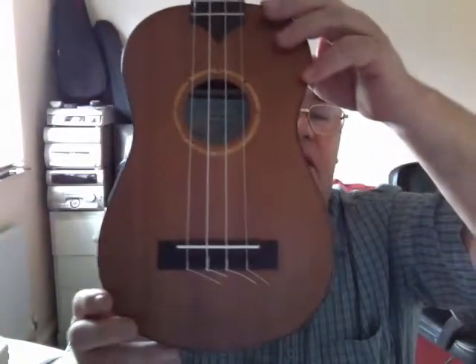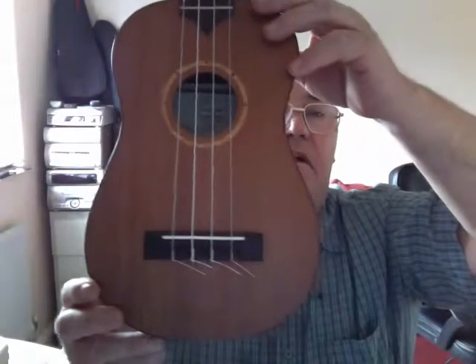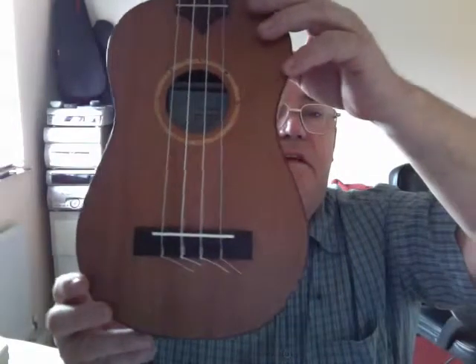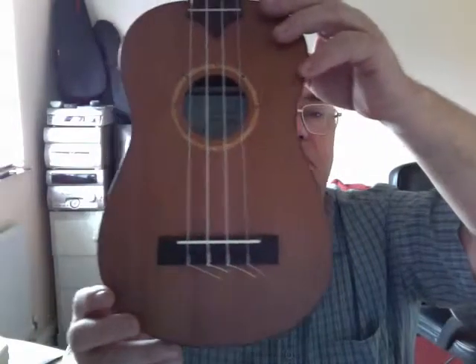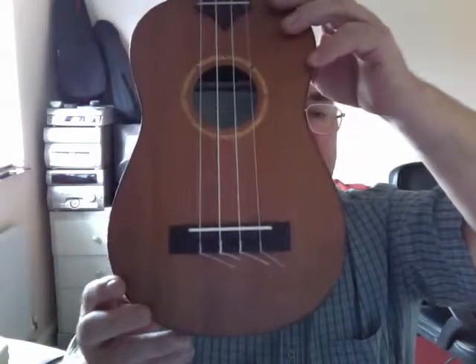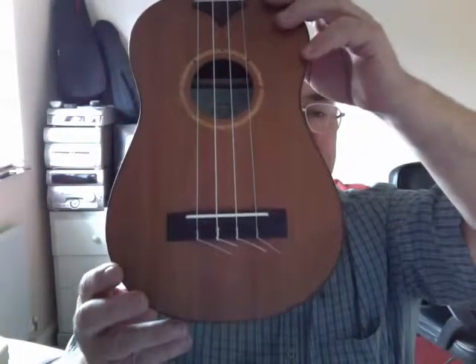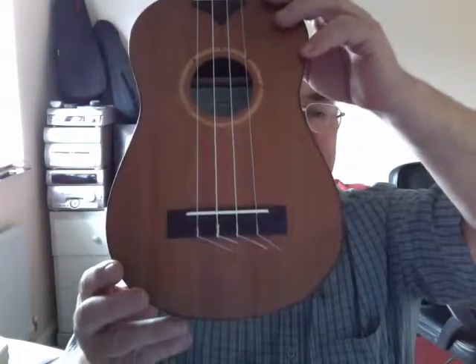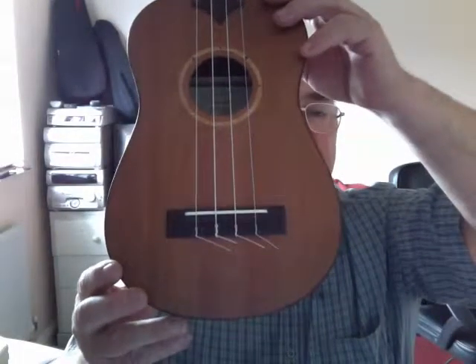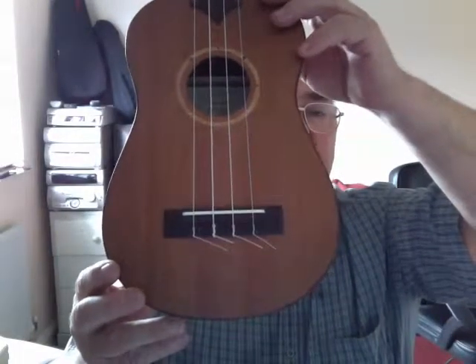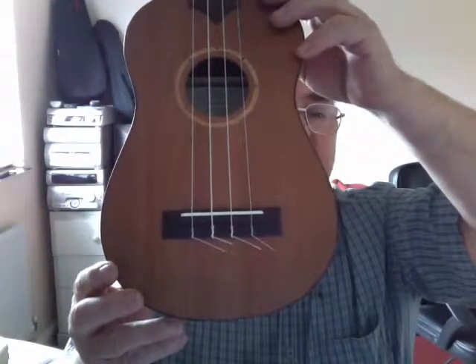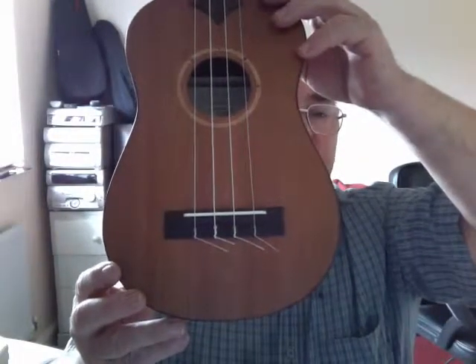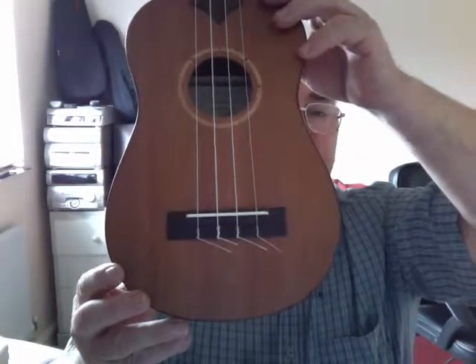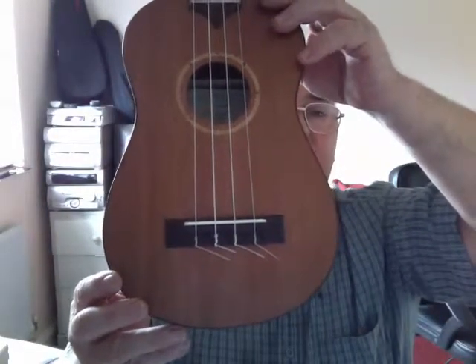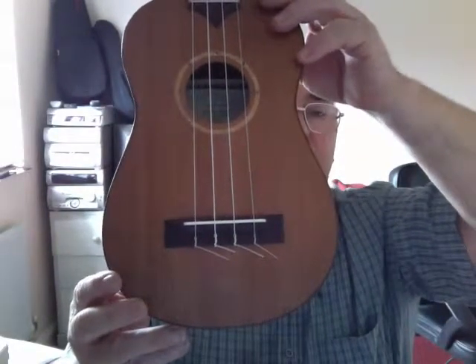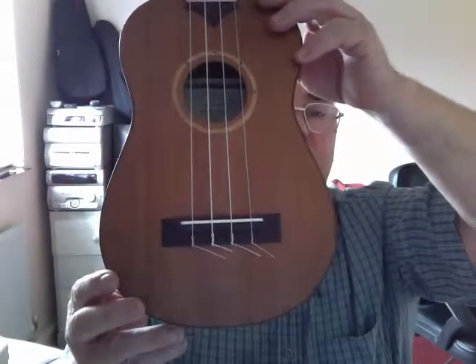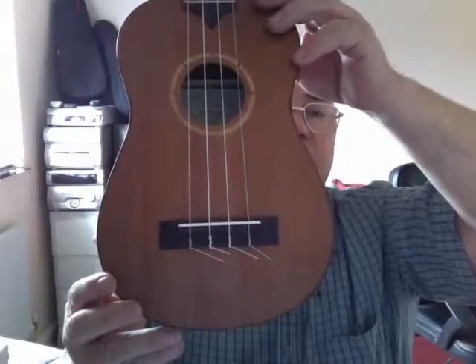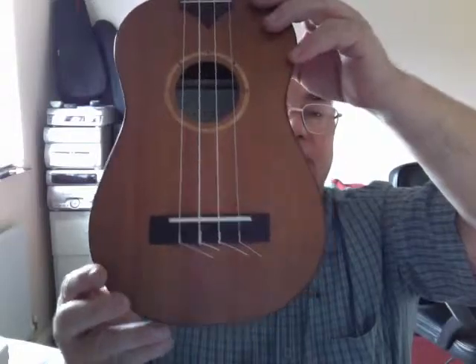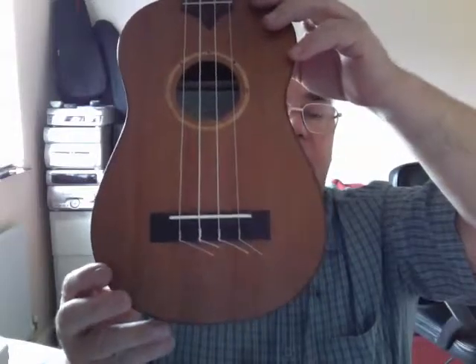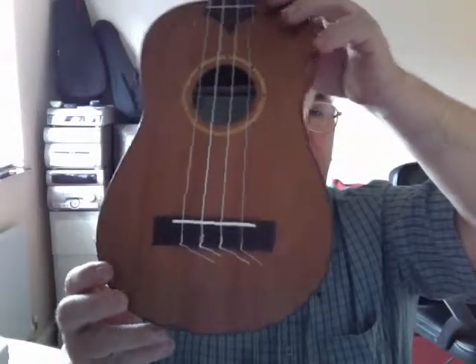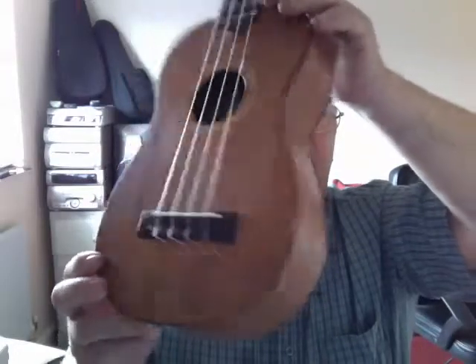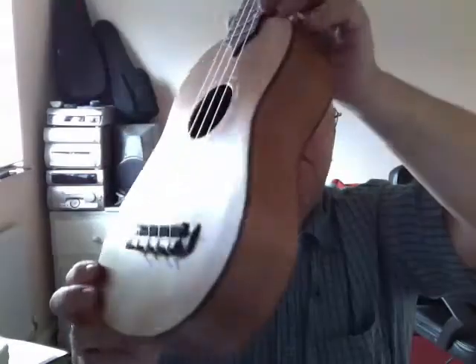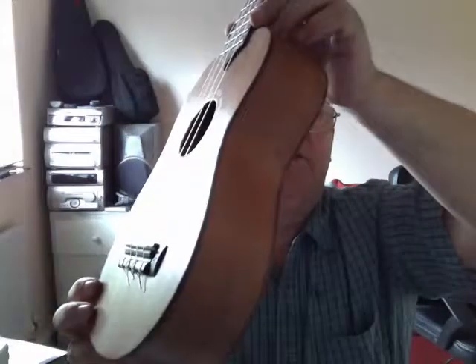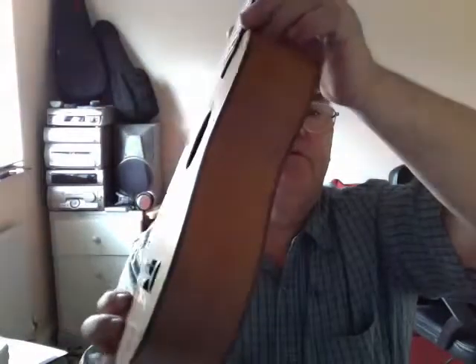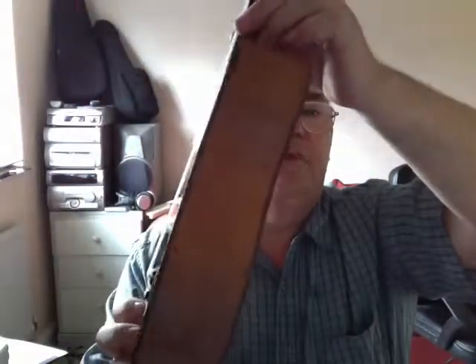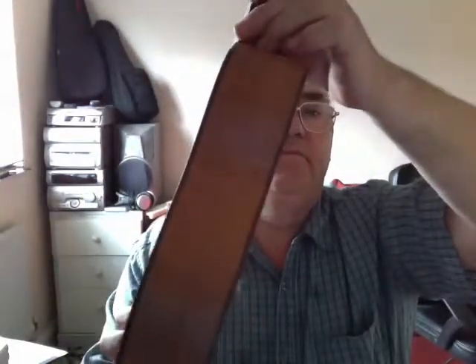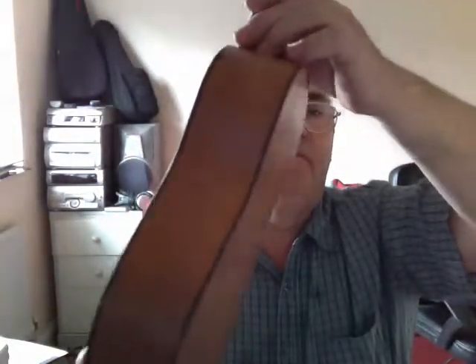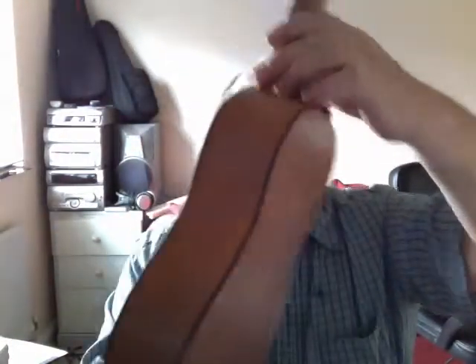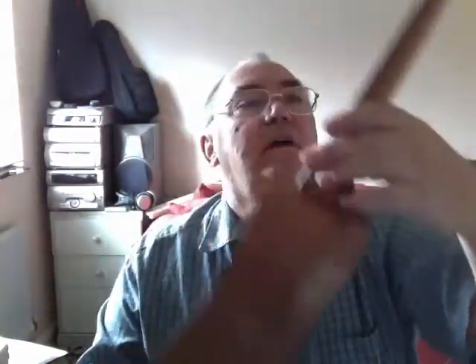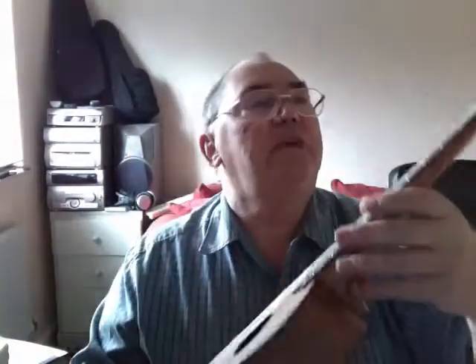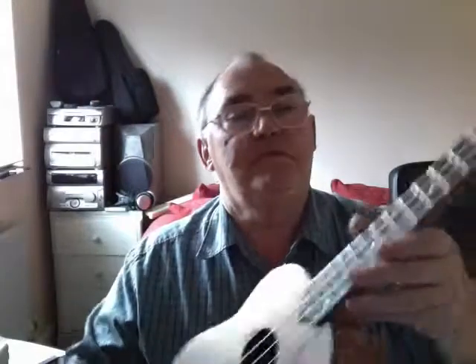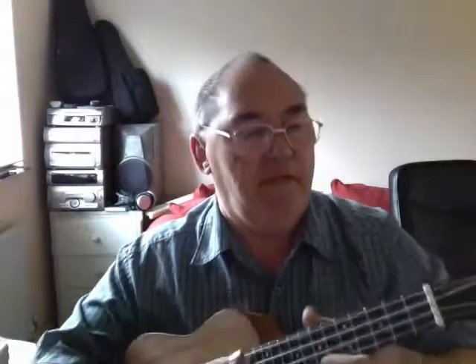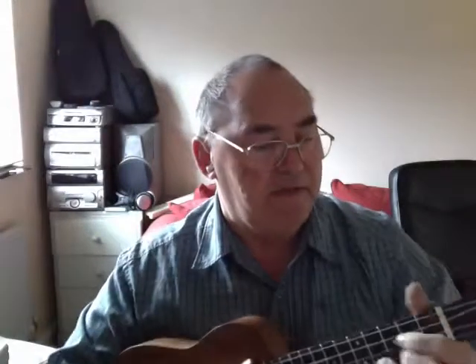The tail piece — the bridge is rosewood with a bone nut, and the bindings are rosewood as well. And it sounds like this.